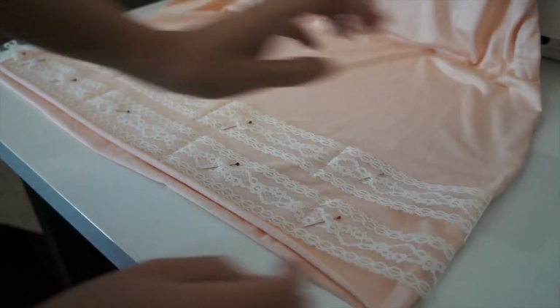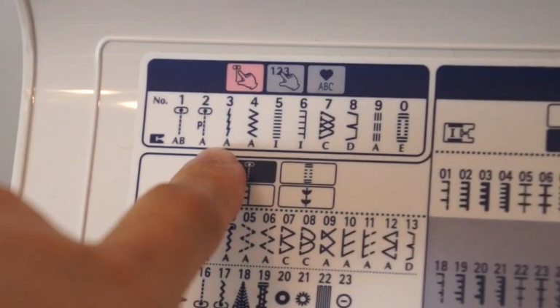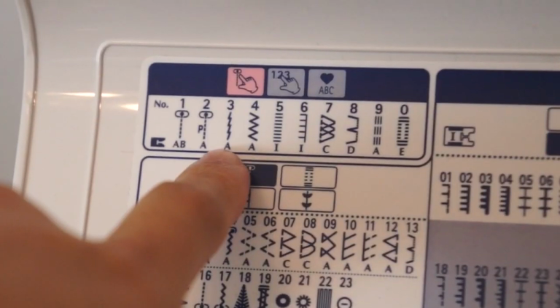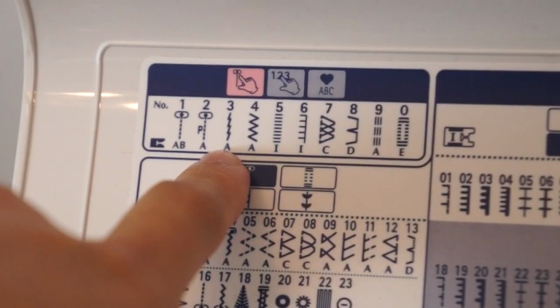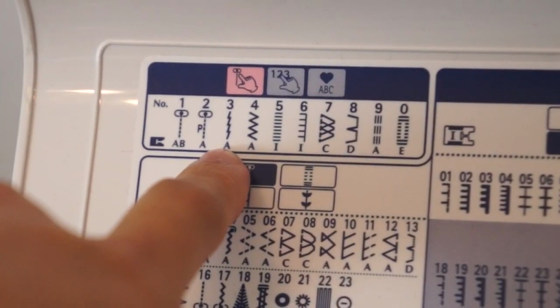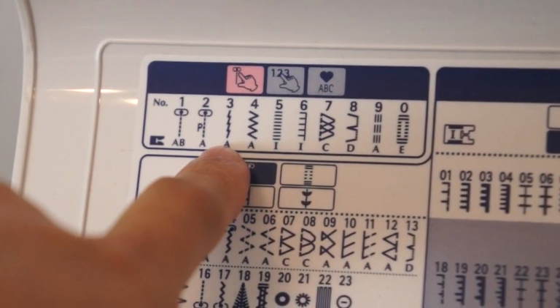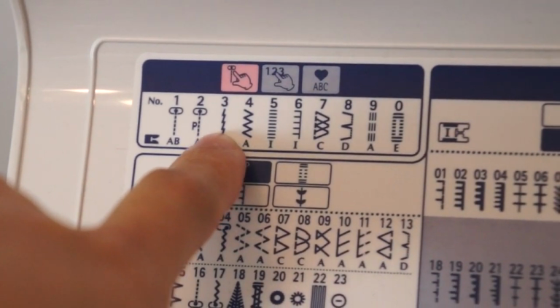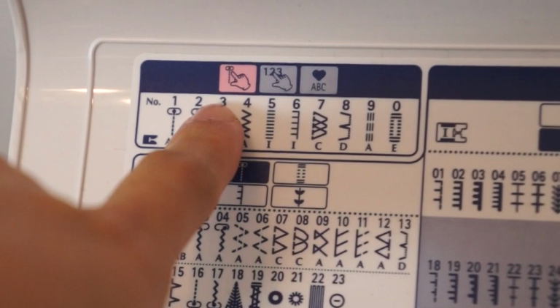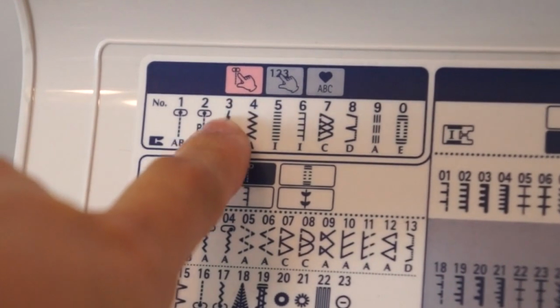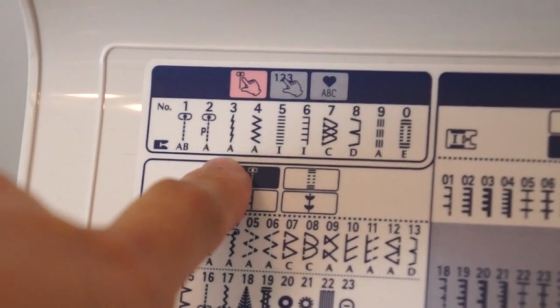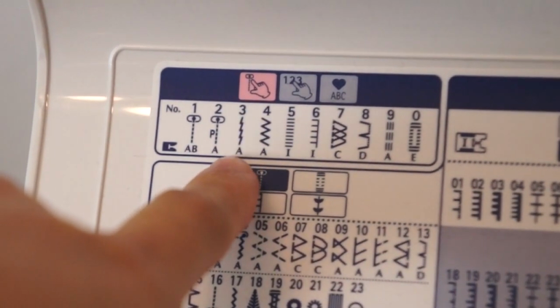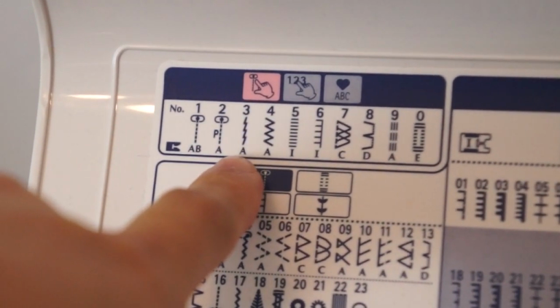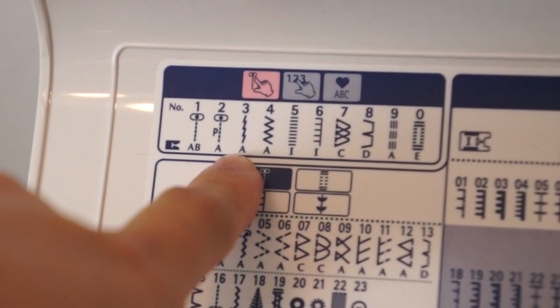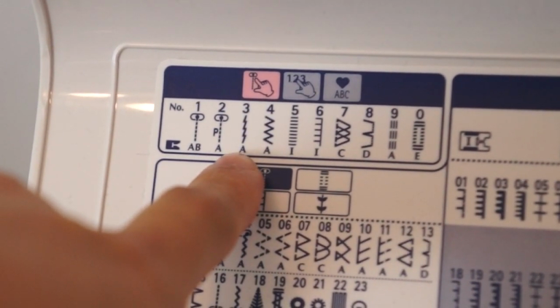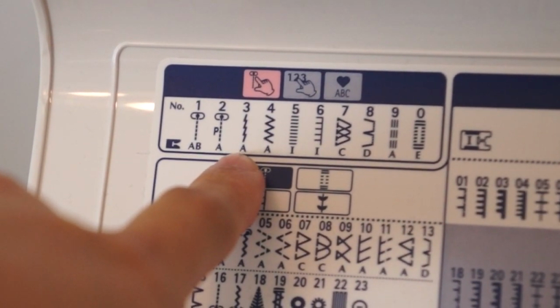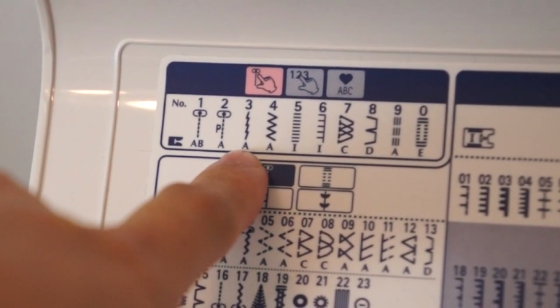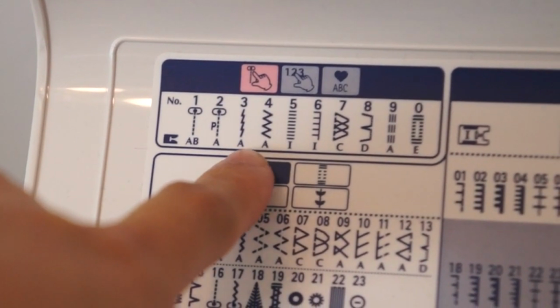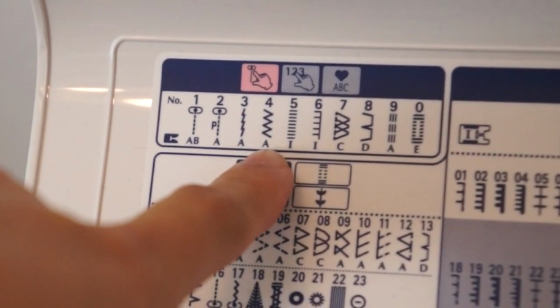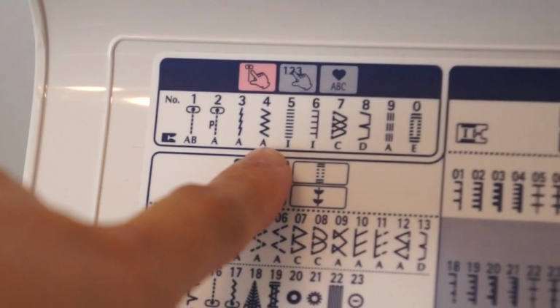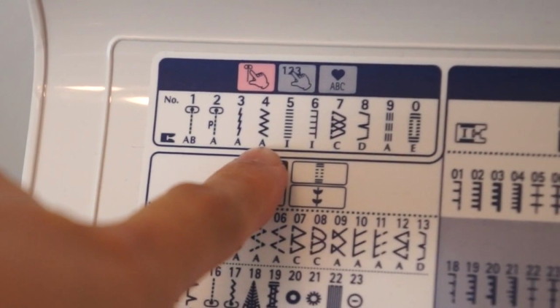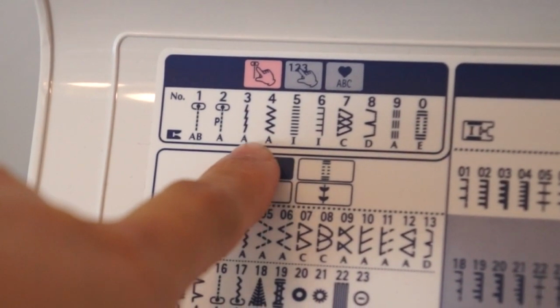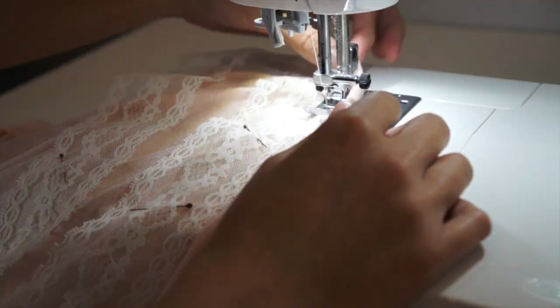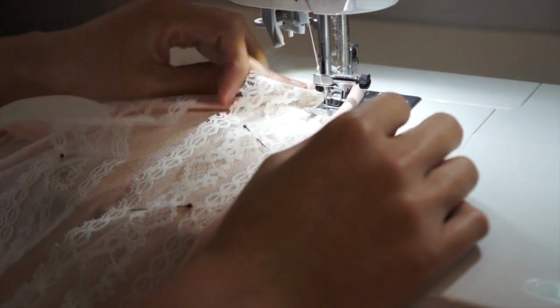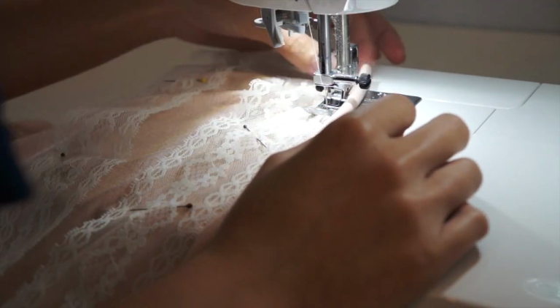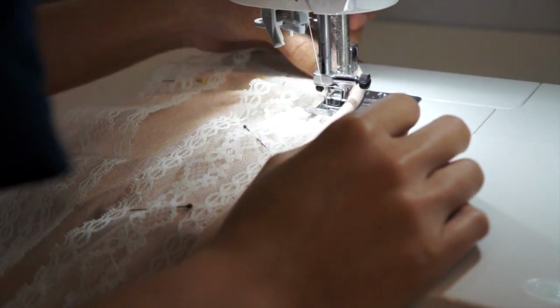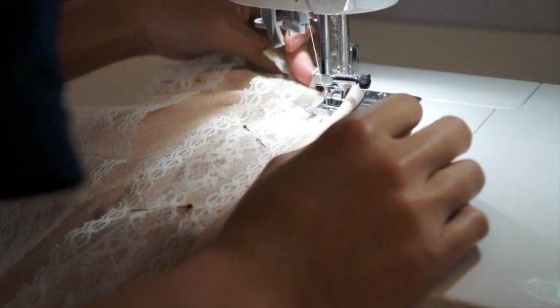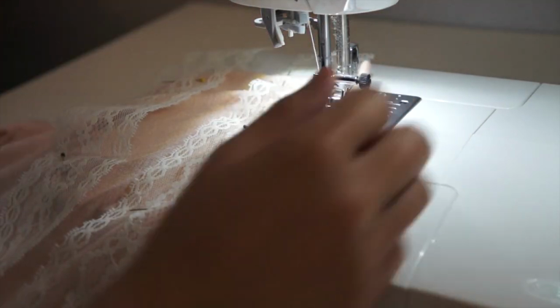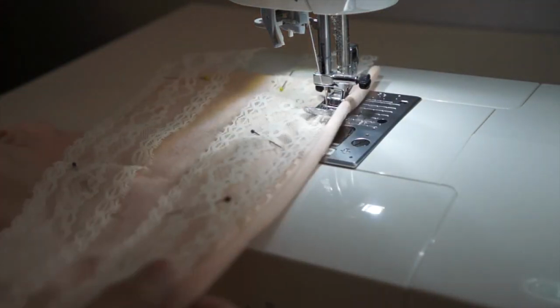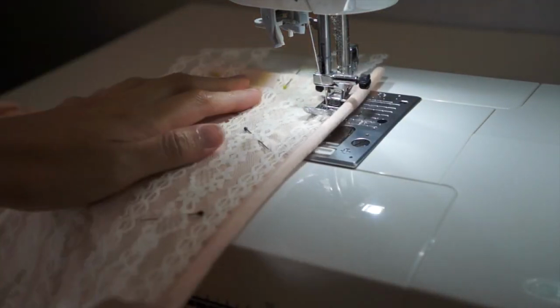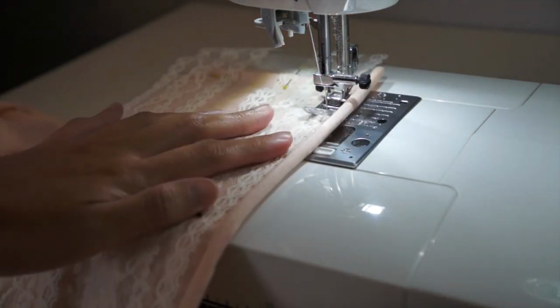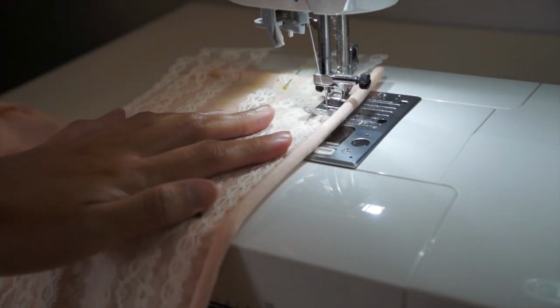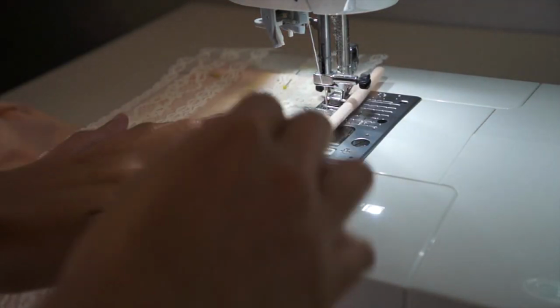For this project I used stitch number three, which is perfect for stretchy fabrics. If you don't have this in your sewing machine, you can just use a zigzag stitch.